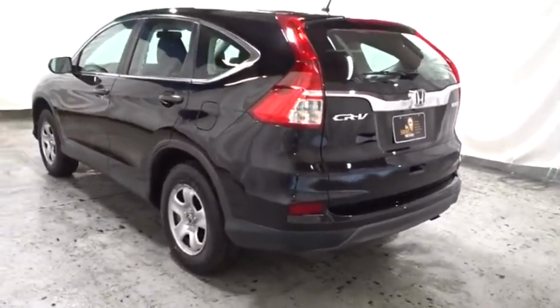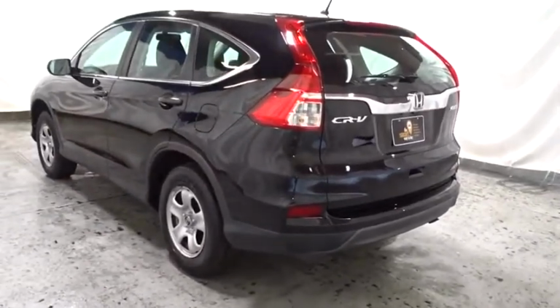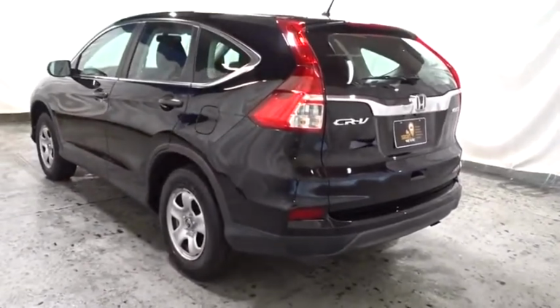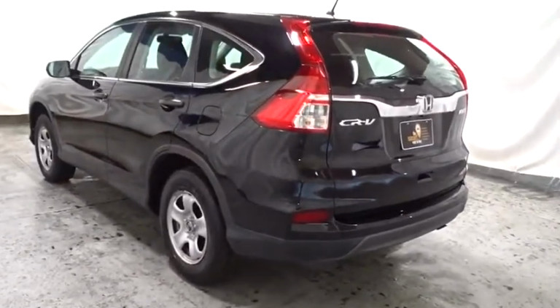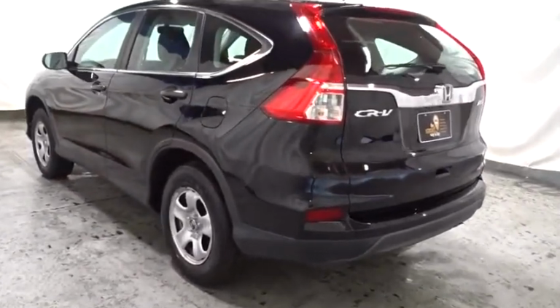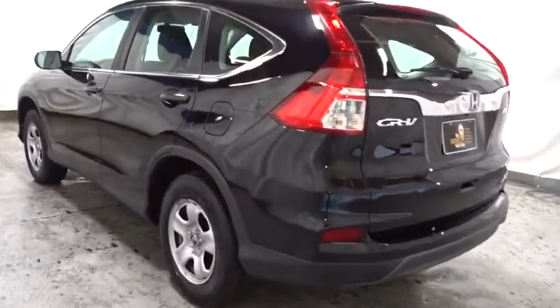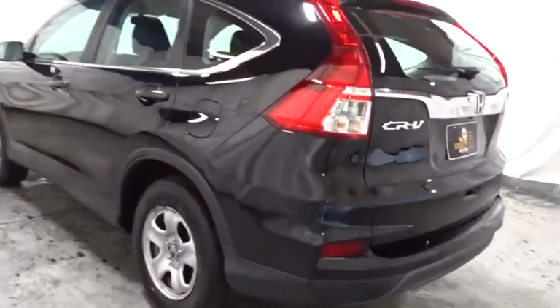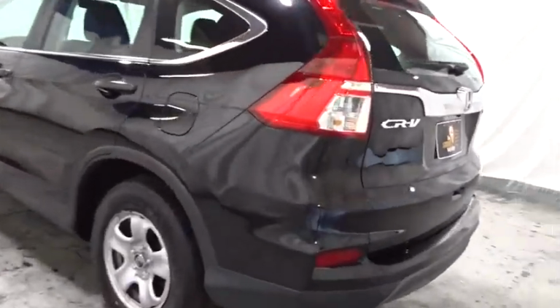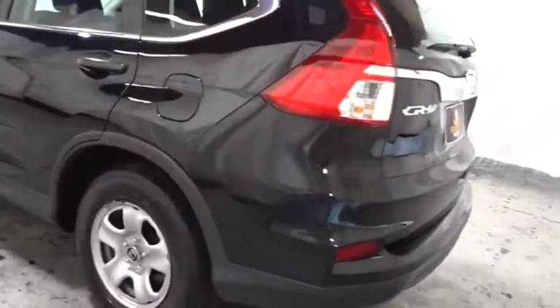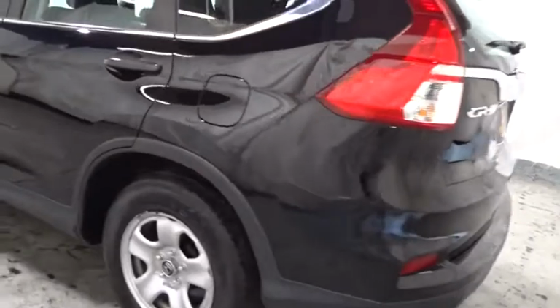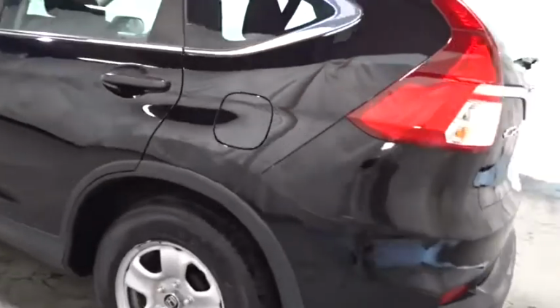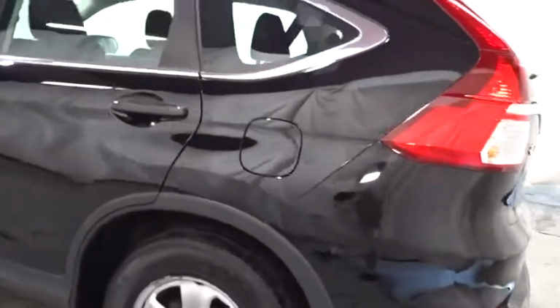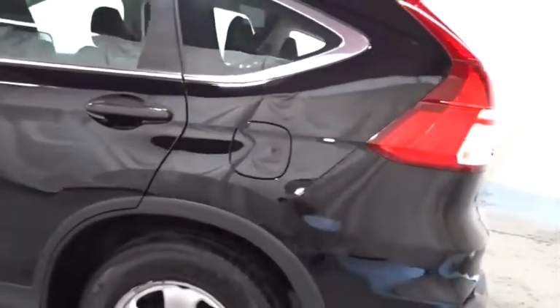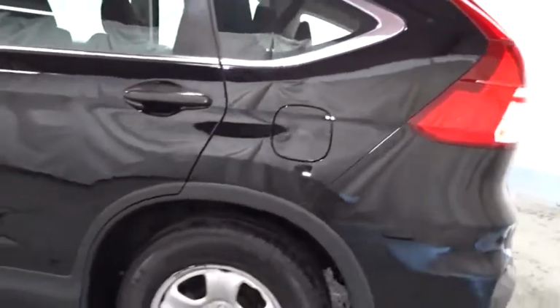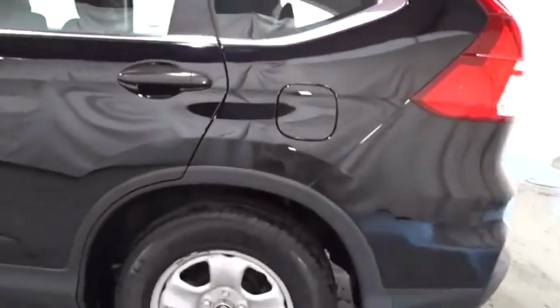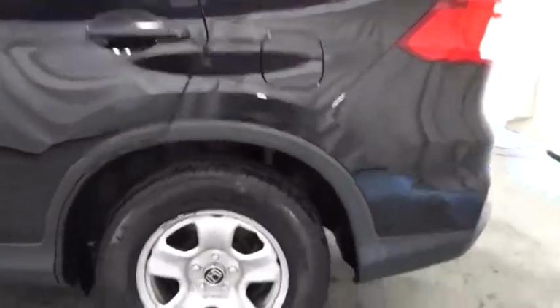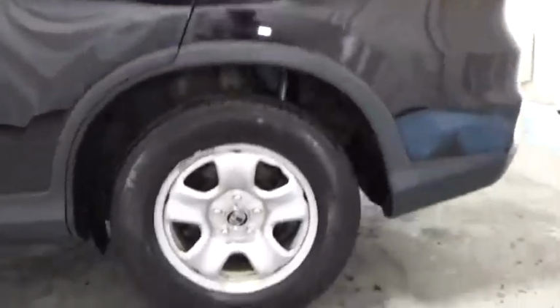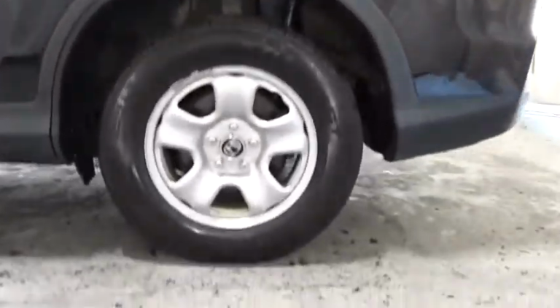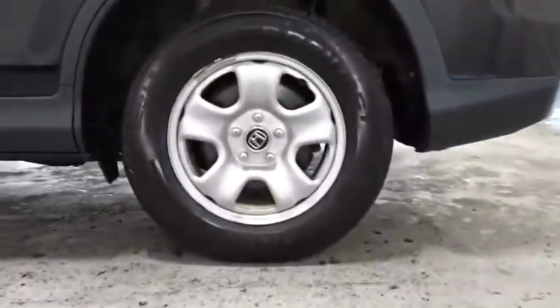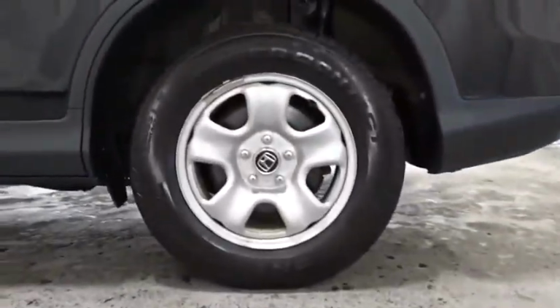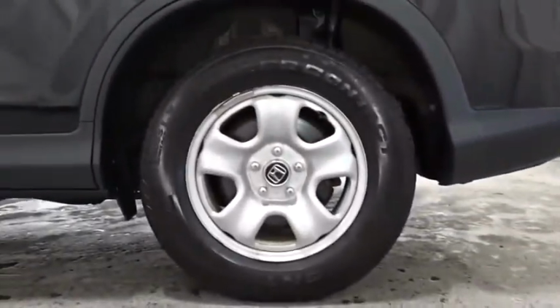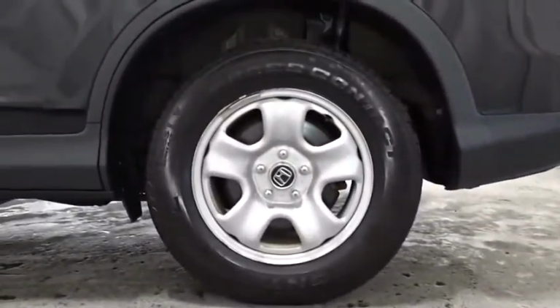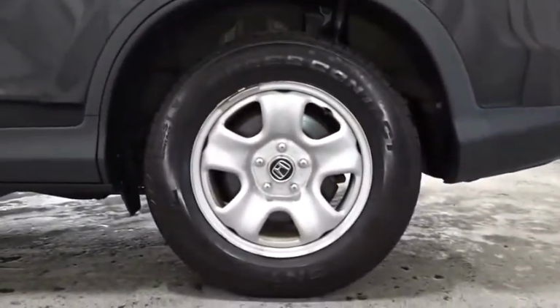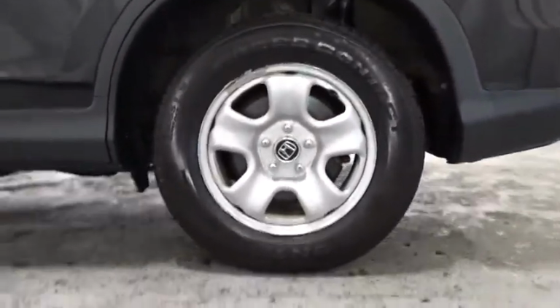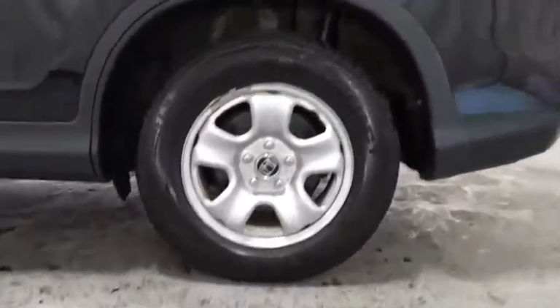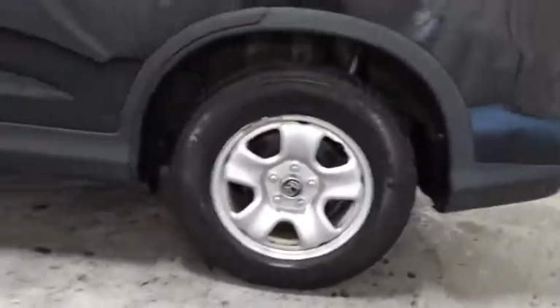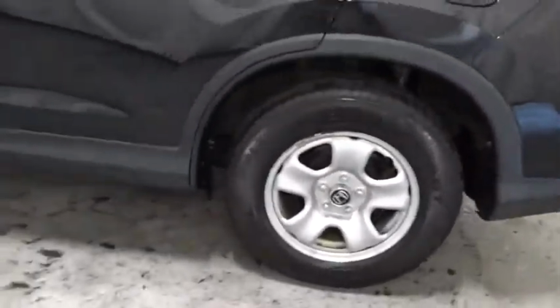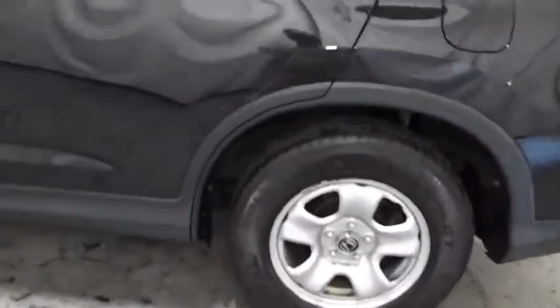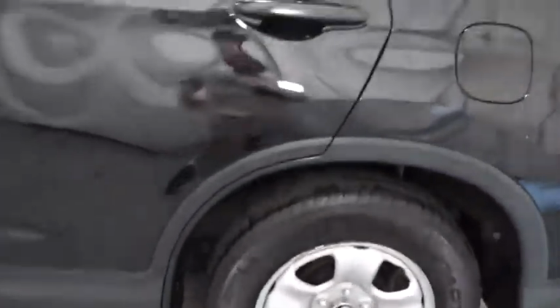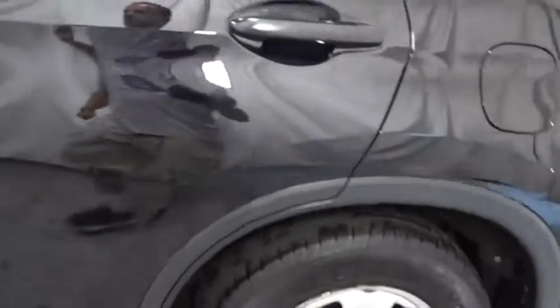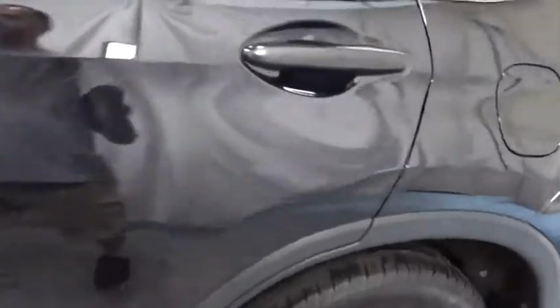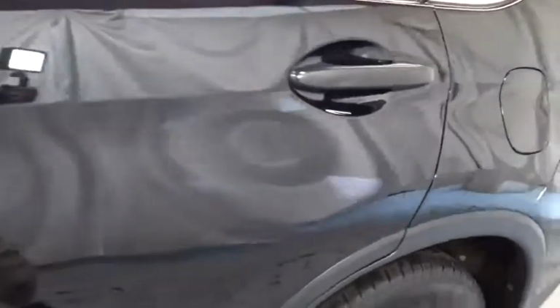Day and night rear view mirror, clock seat trim, engine immobilizer, black door handles, low tire pressure warning, and a four-piece floor mat set.